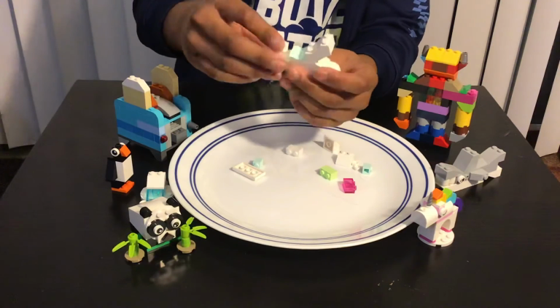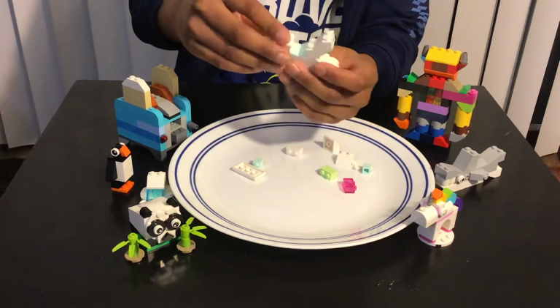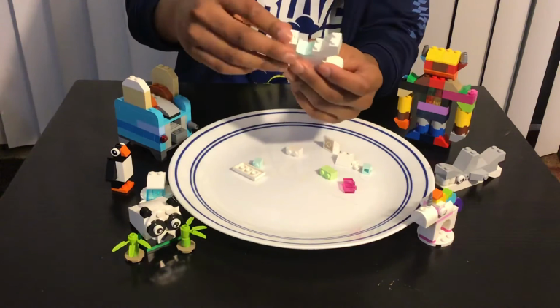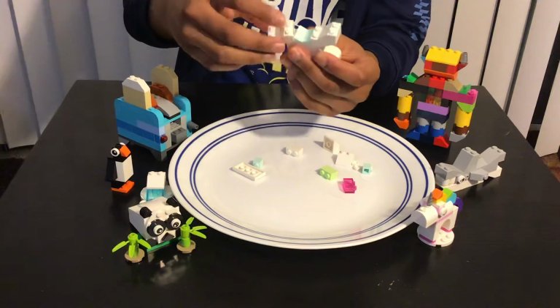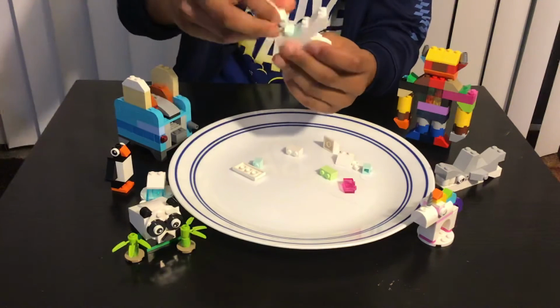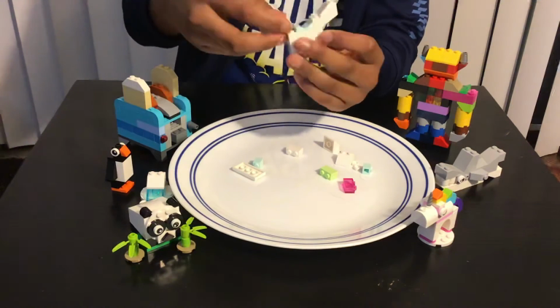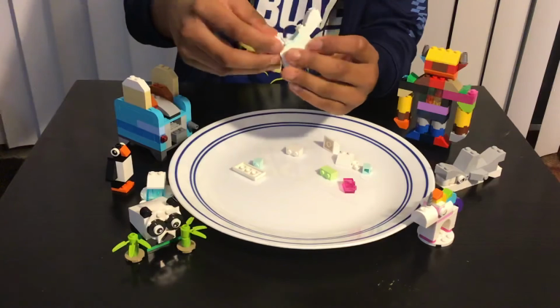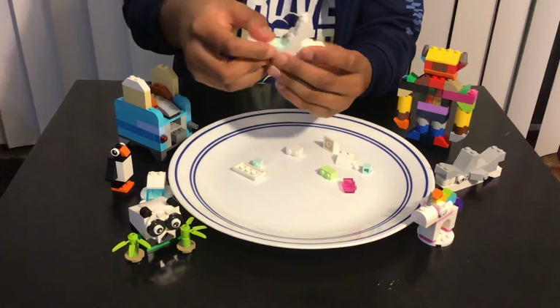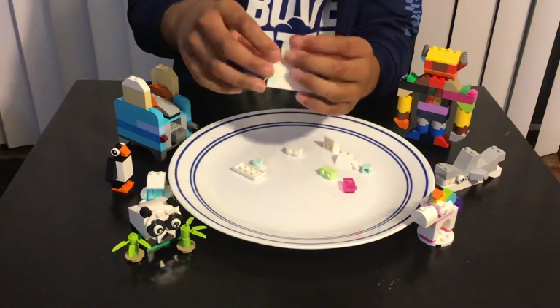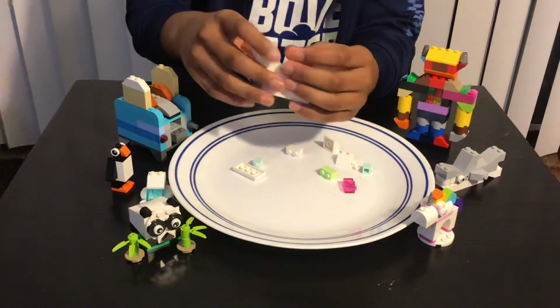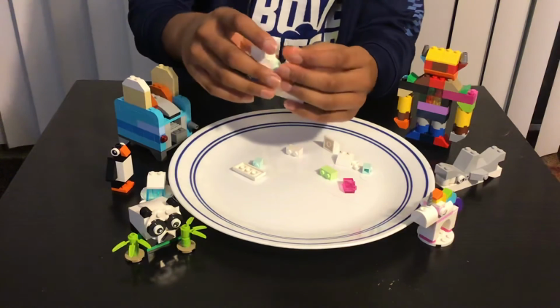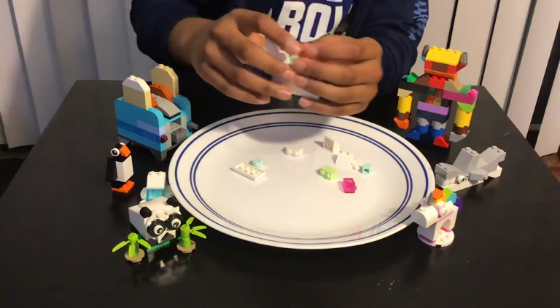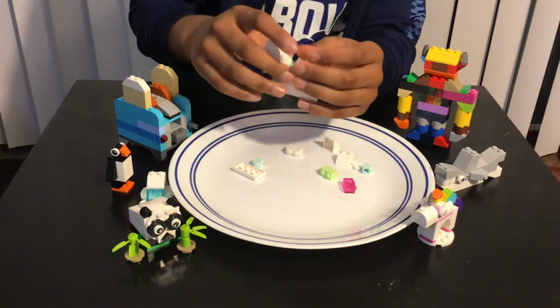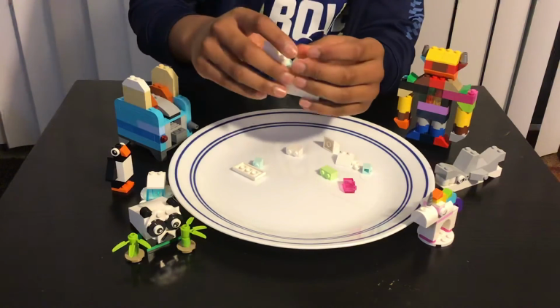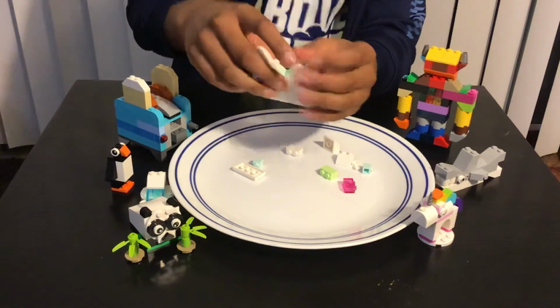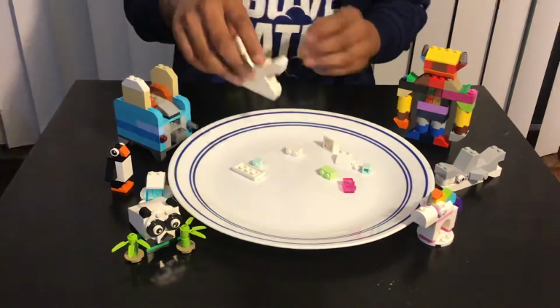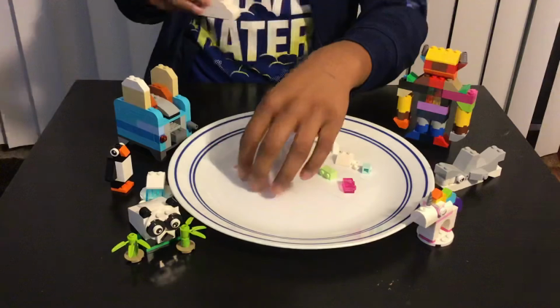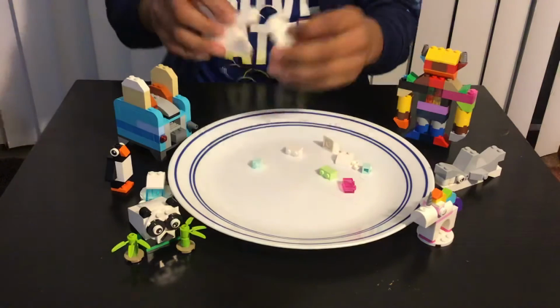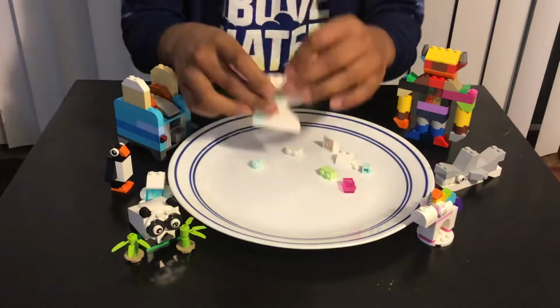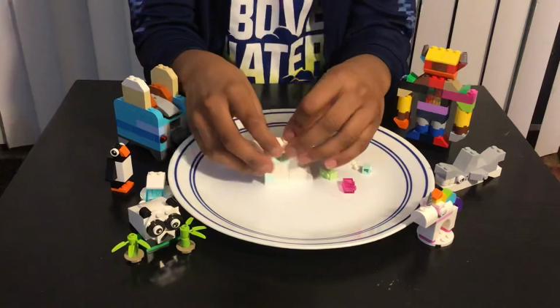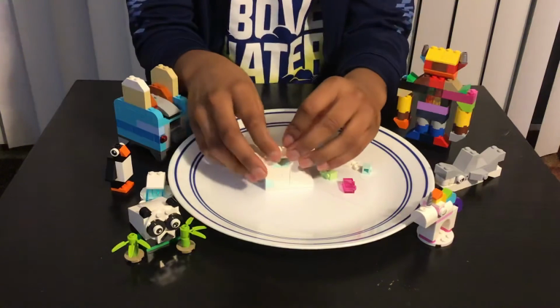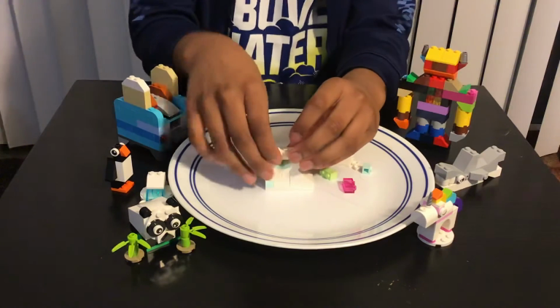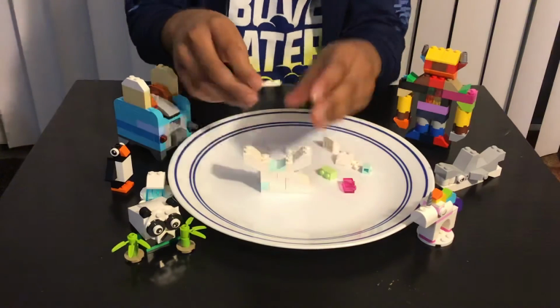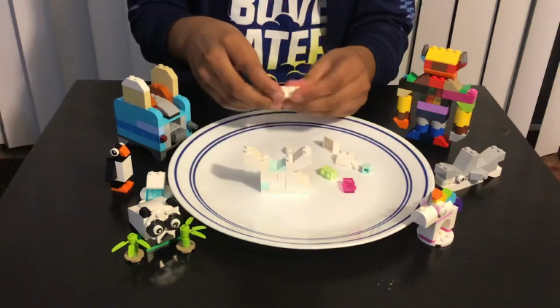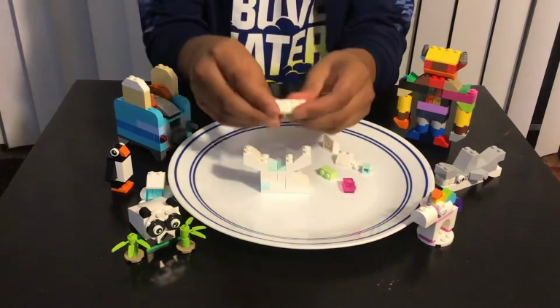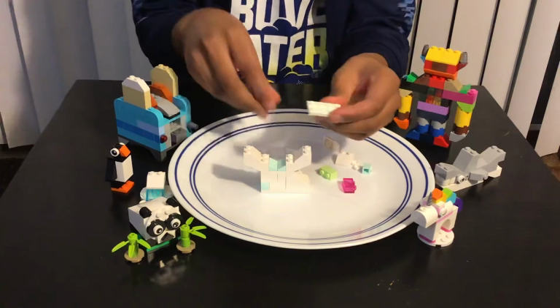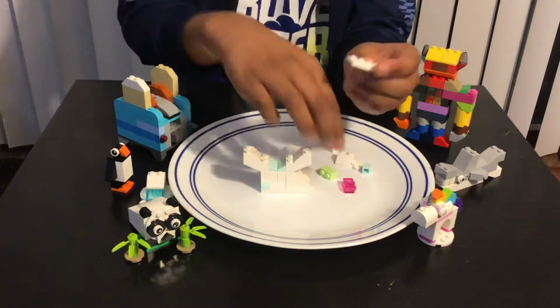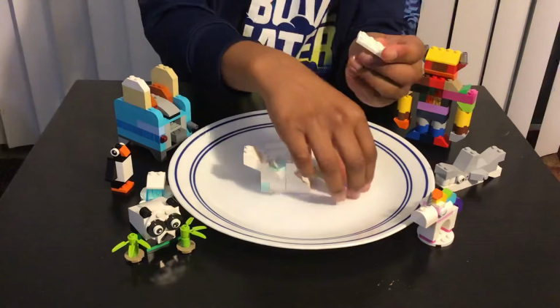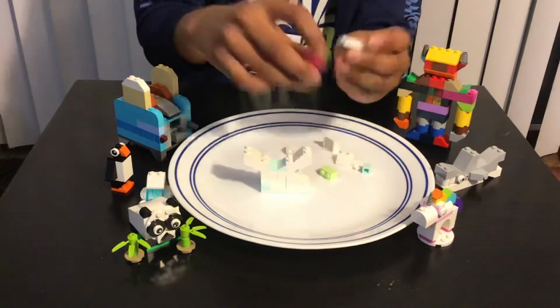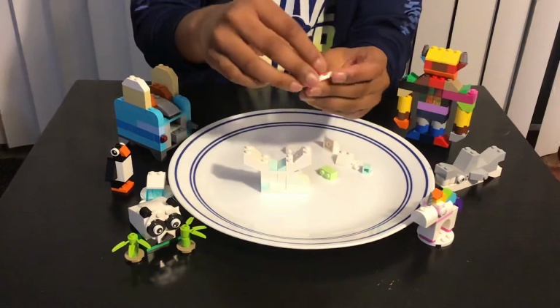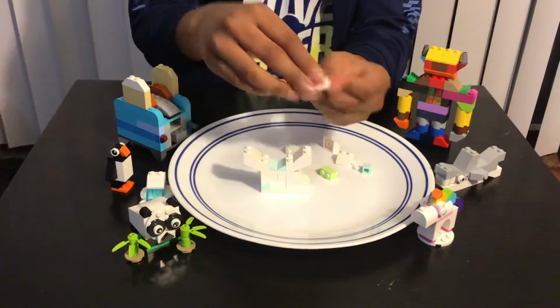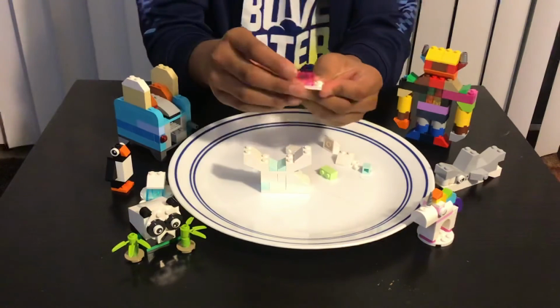Oops, and then you're gonna add this kind of brick over here. Actually, let's build the head first. So first you're gonna add this piece over here for the back.